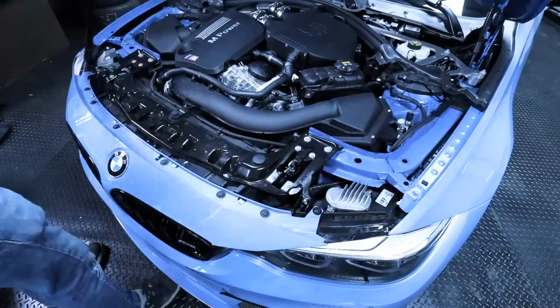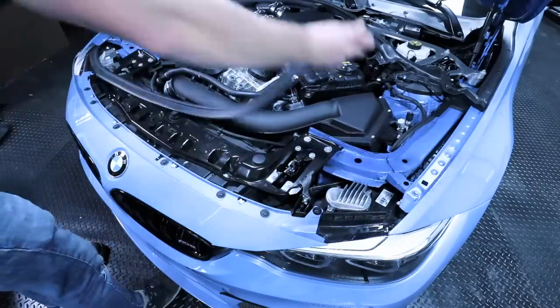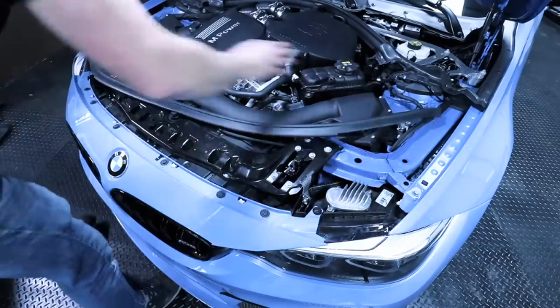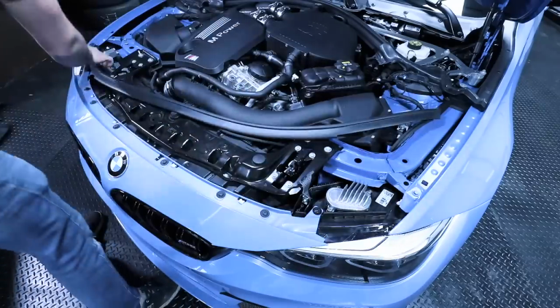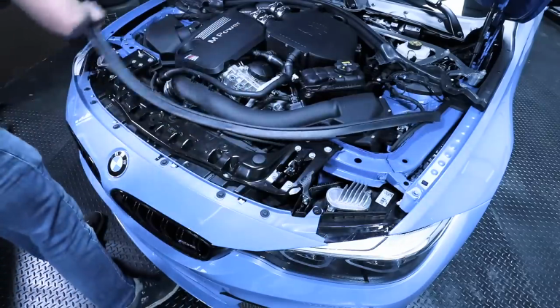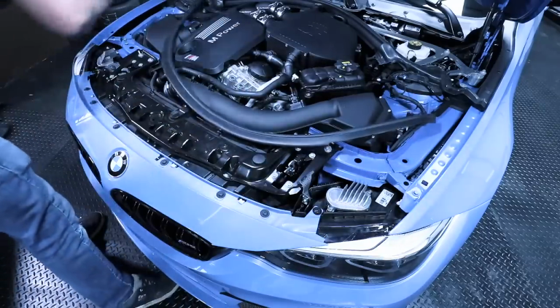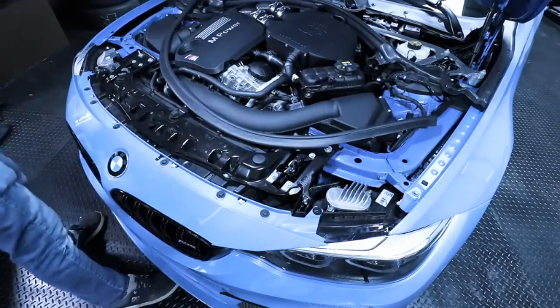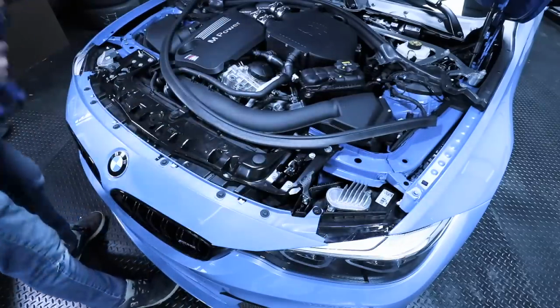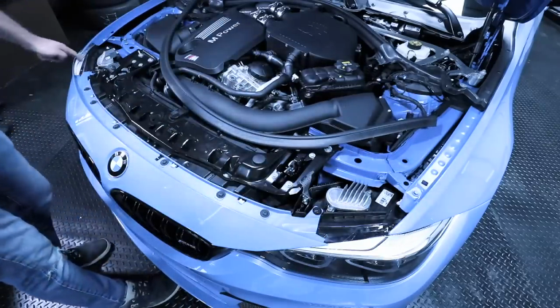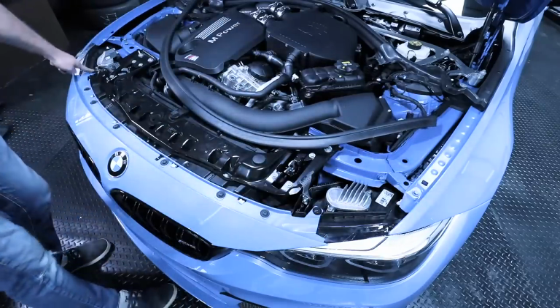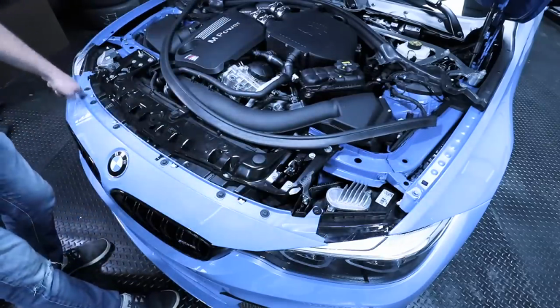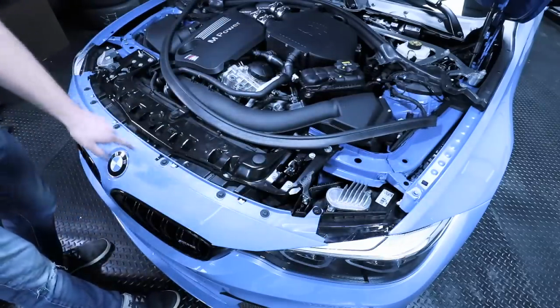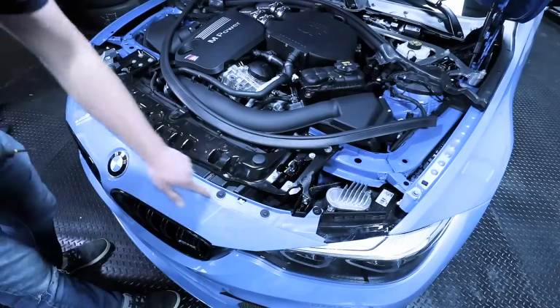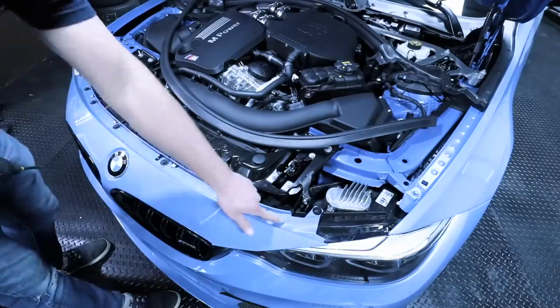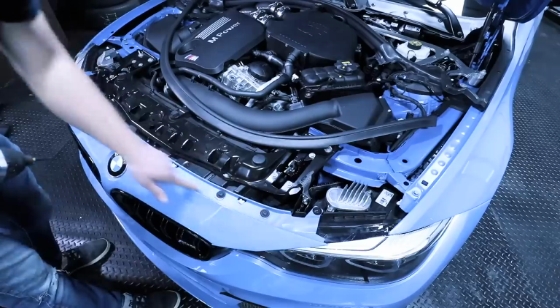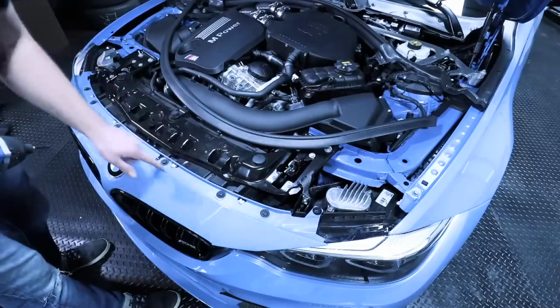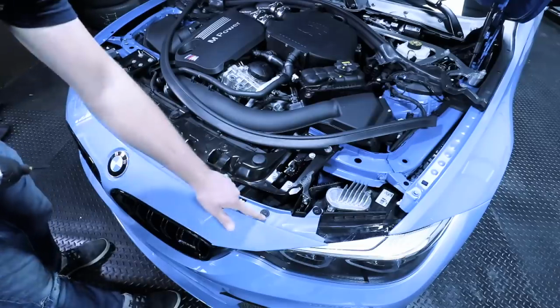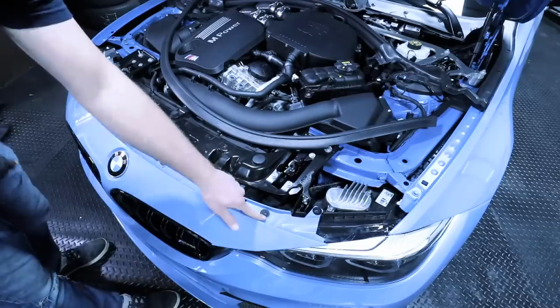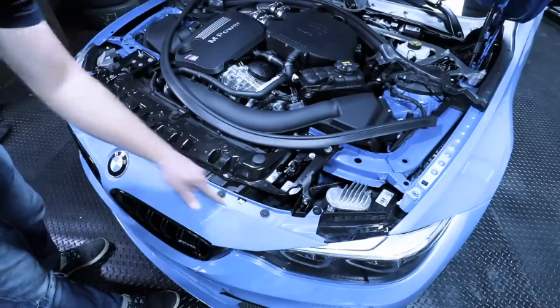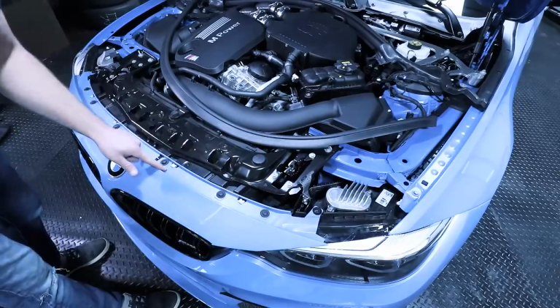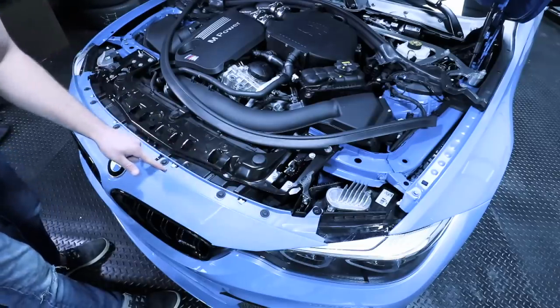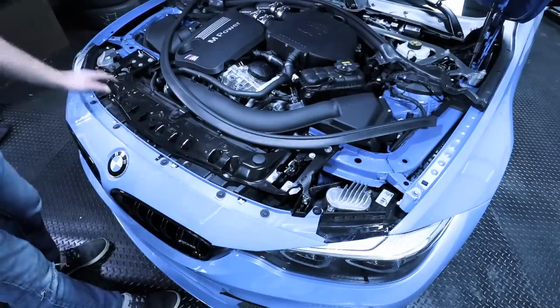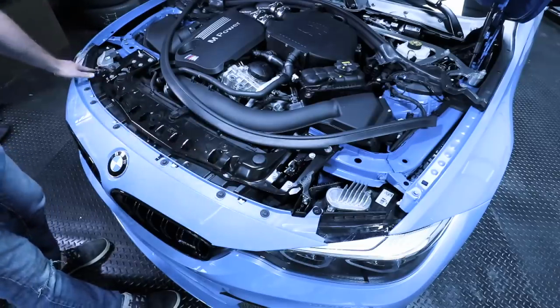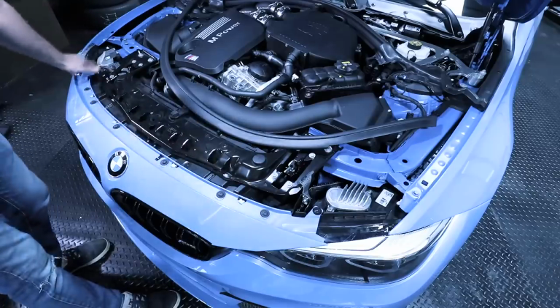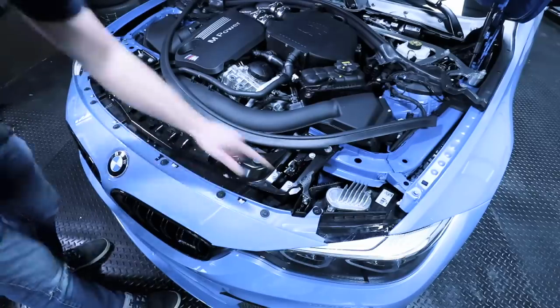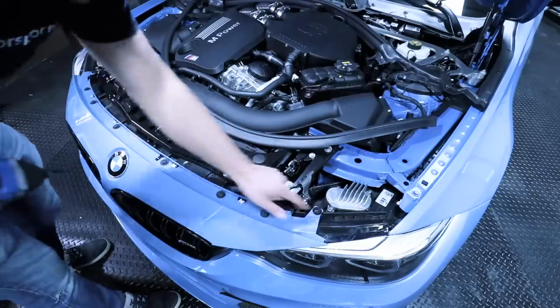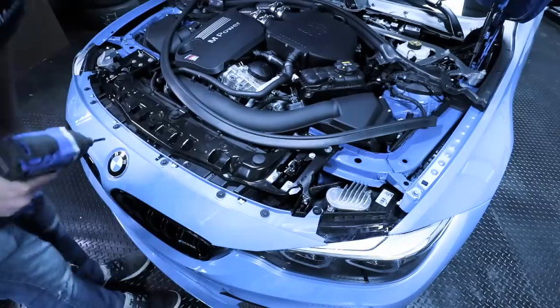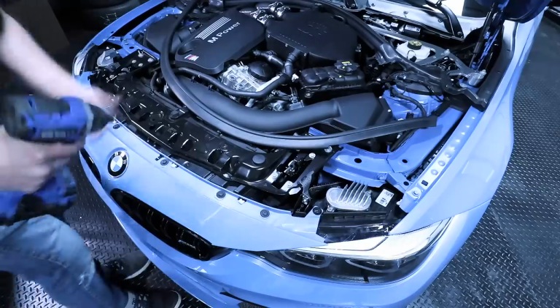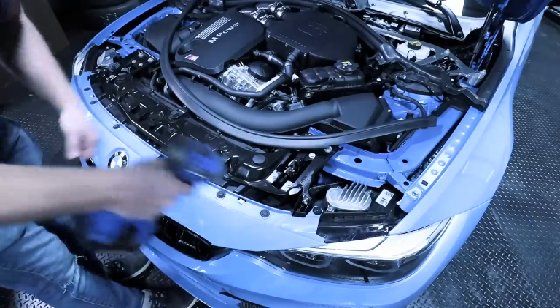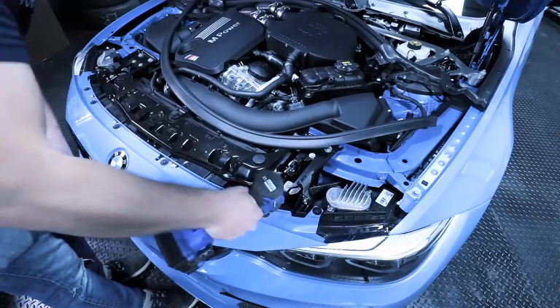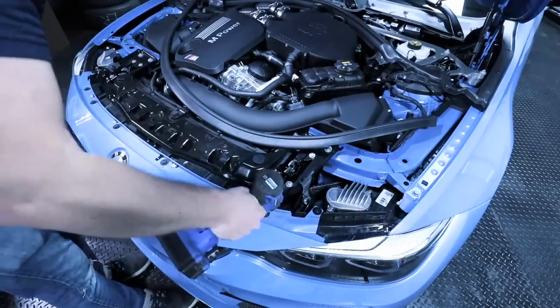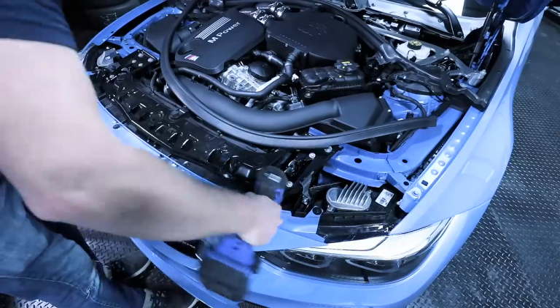Start by removing this weather stripping right here and set that out of the way. Then we need to remove all of these screws up in the front here. As you'll see, there are six T30s and then there are two T25s. At this time, remove all of those bolts.